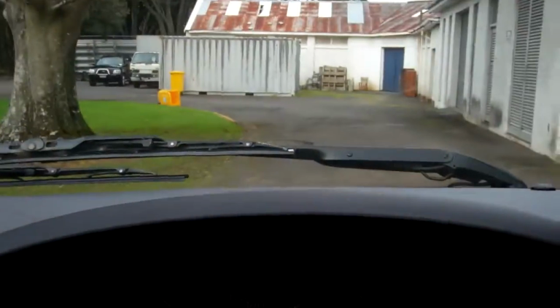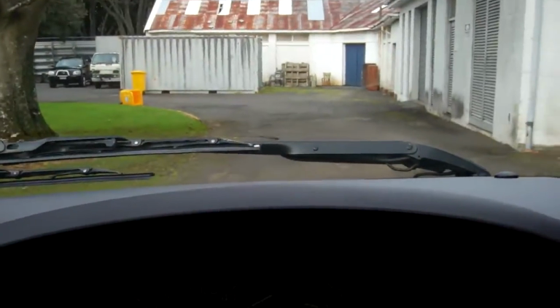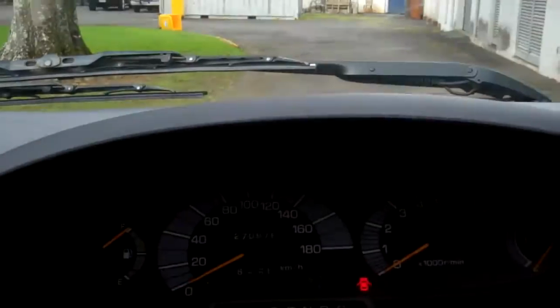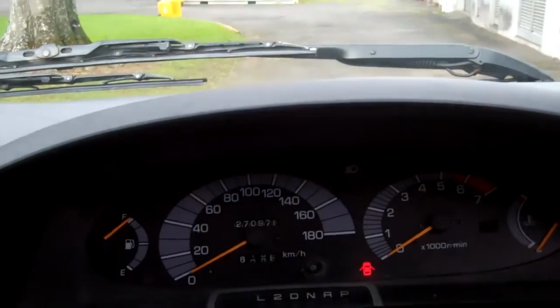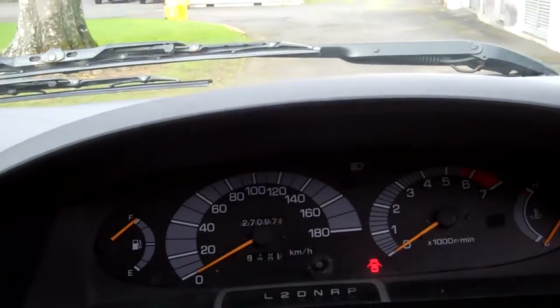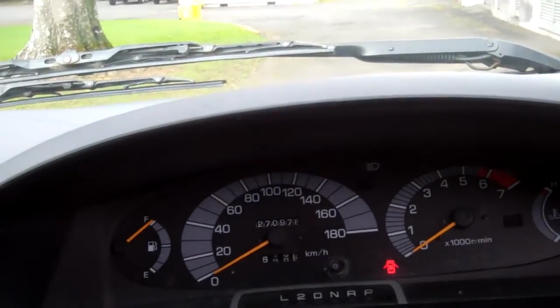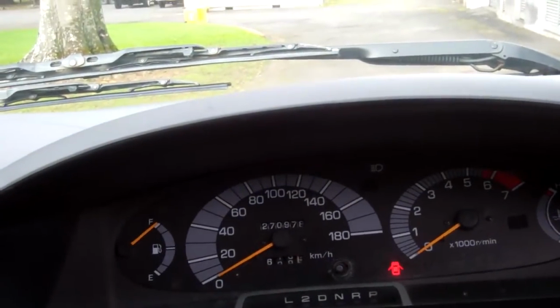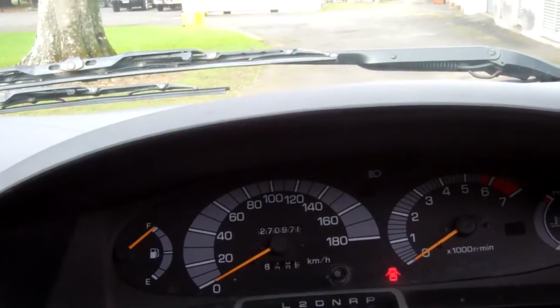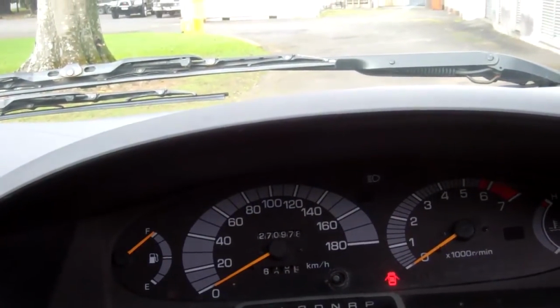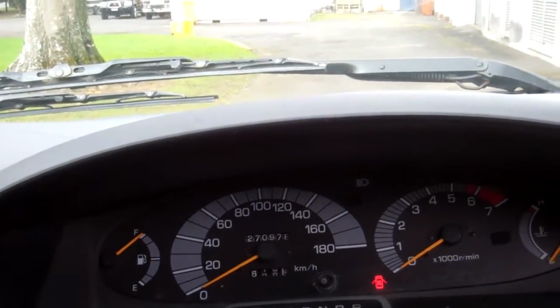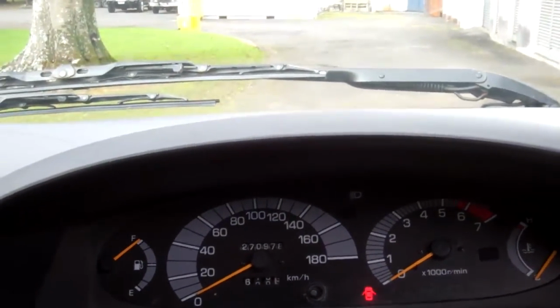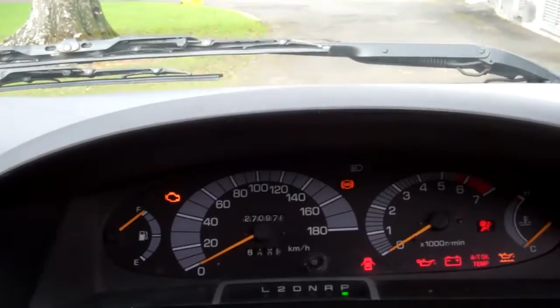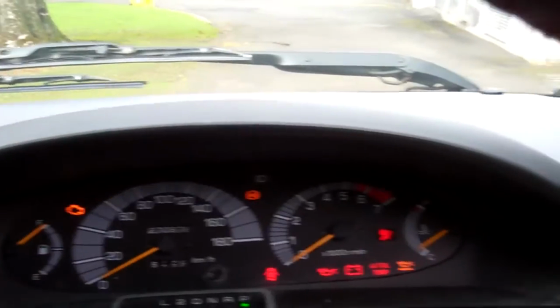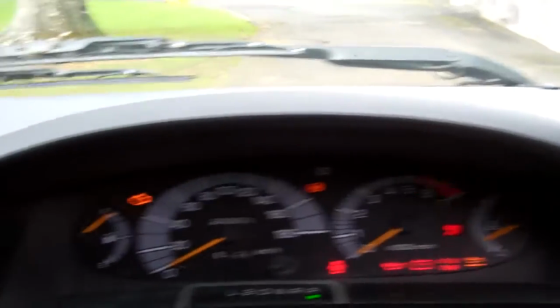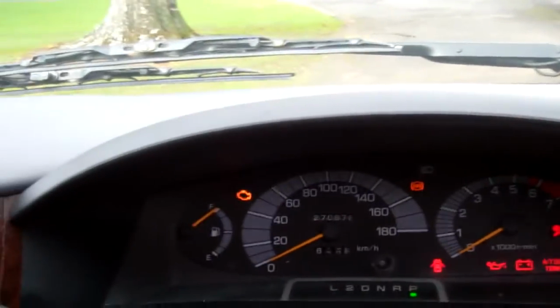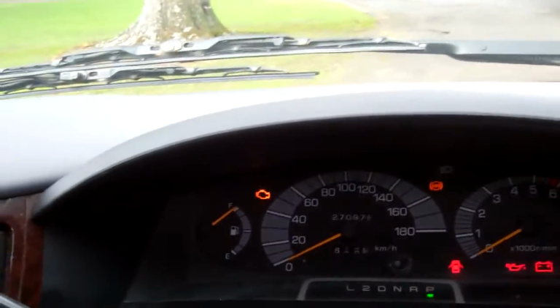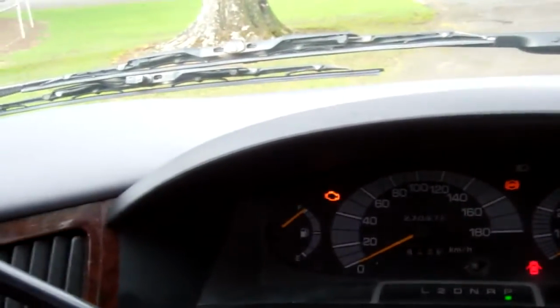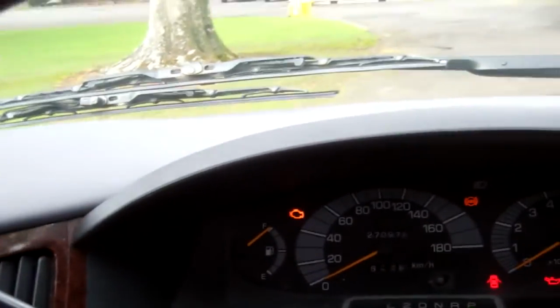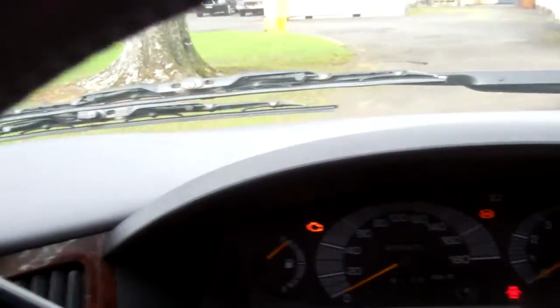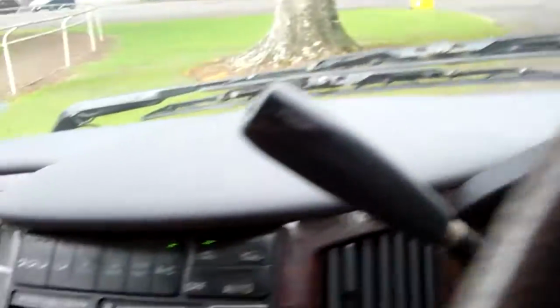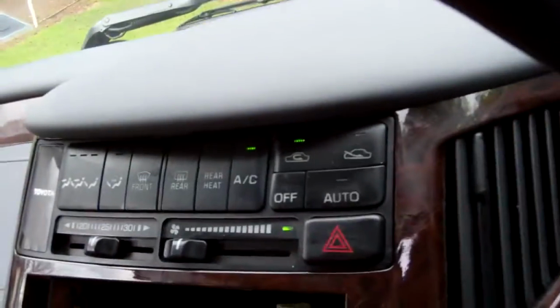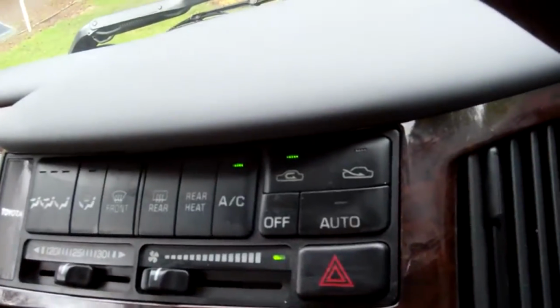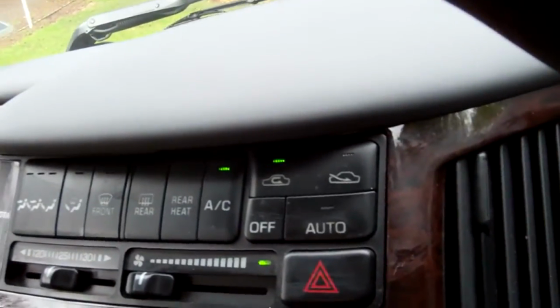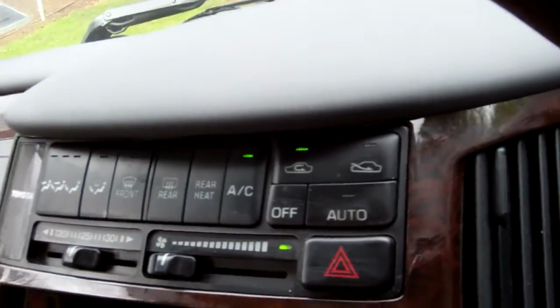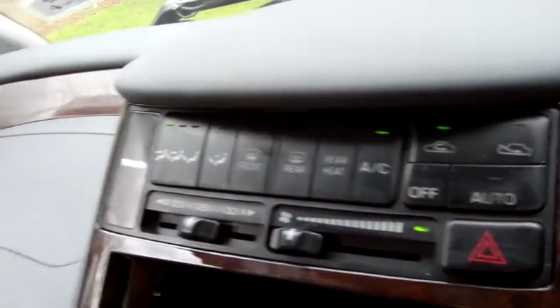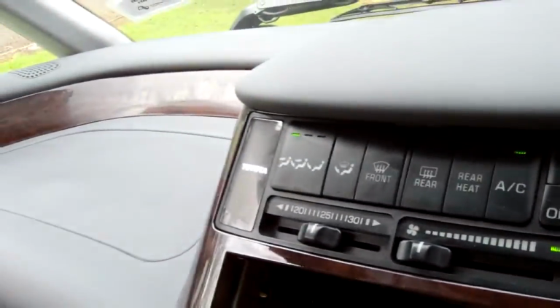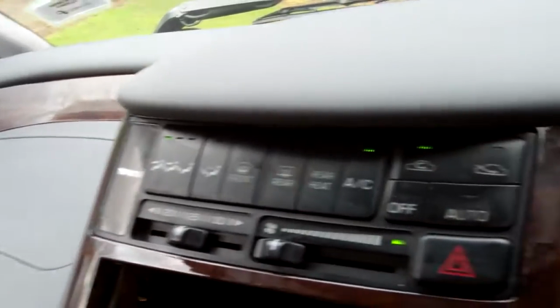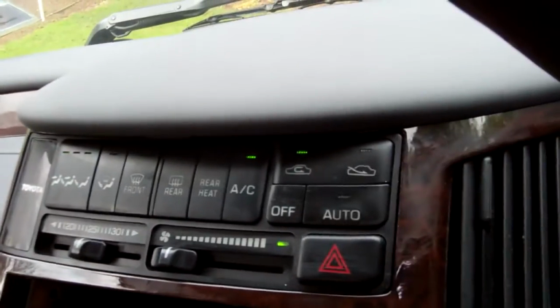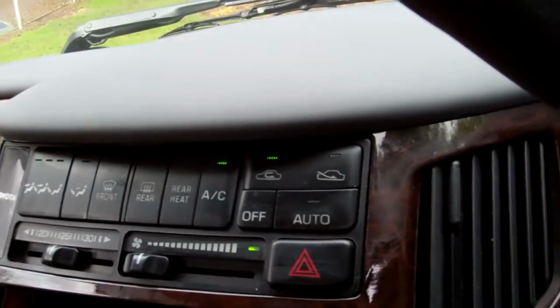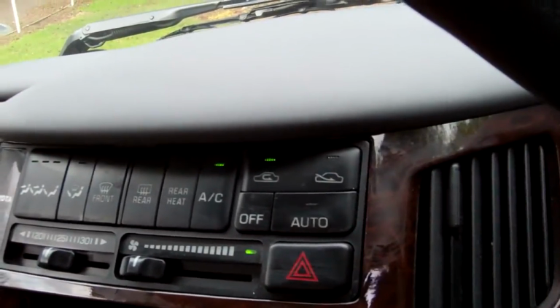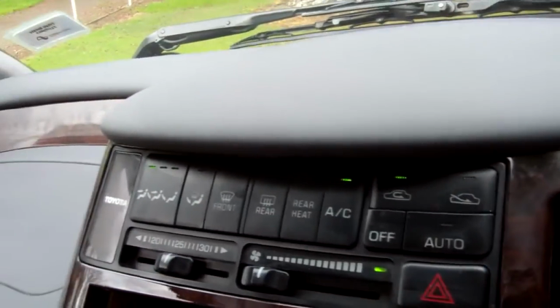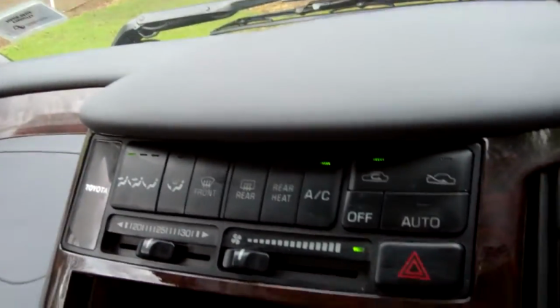It's currently travelled 270,000 kilometres. ABS brakes — great safety feature. Over here, air conditioning controls. Air conditioning is not cold.